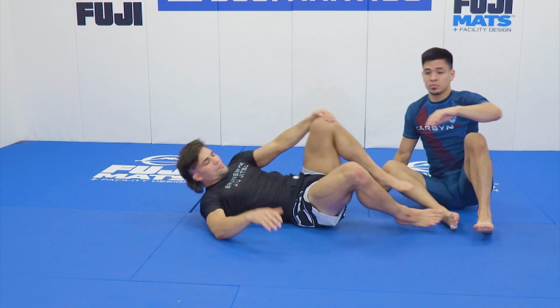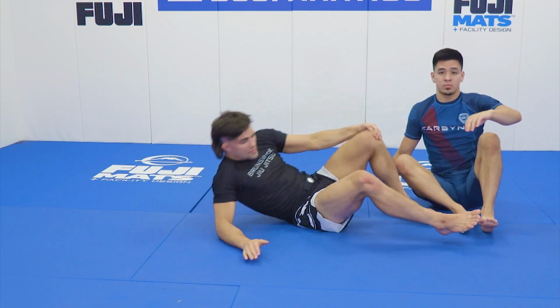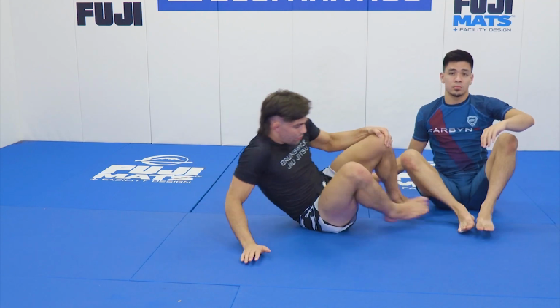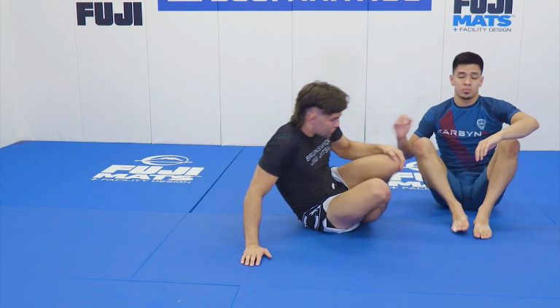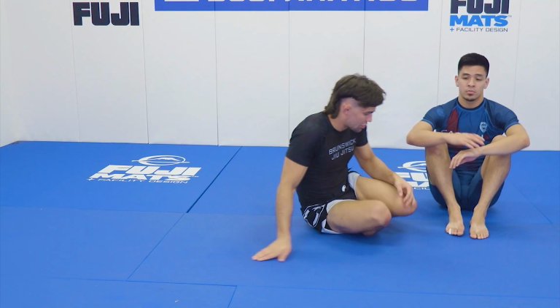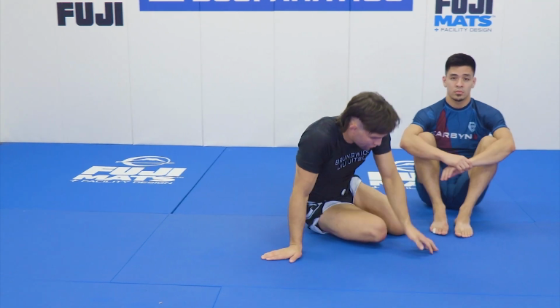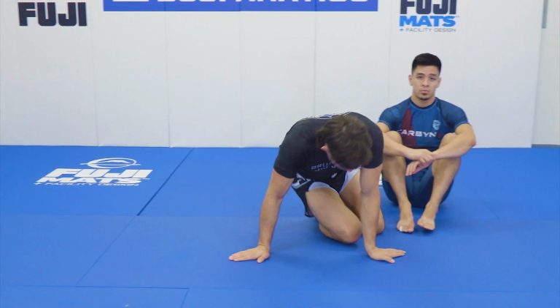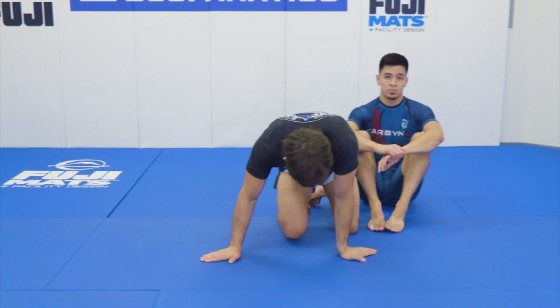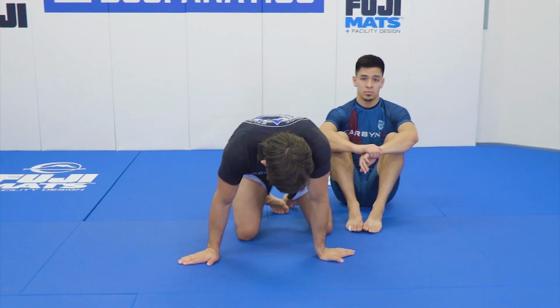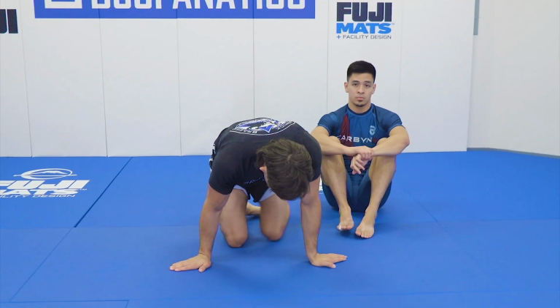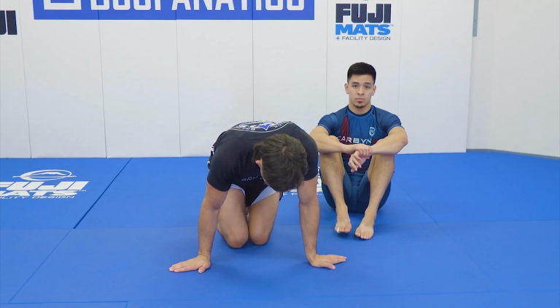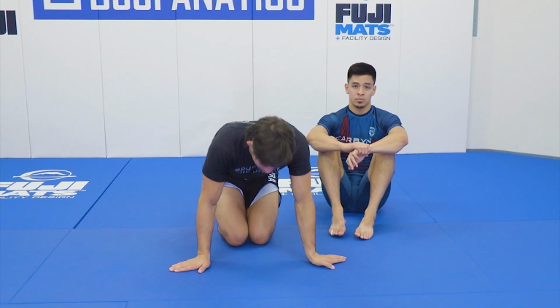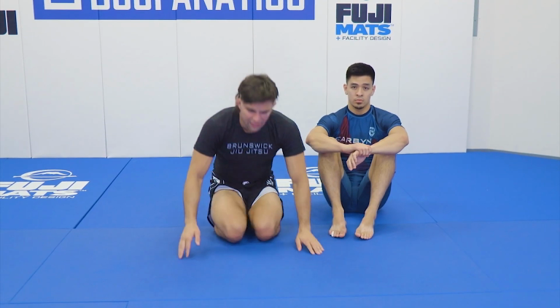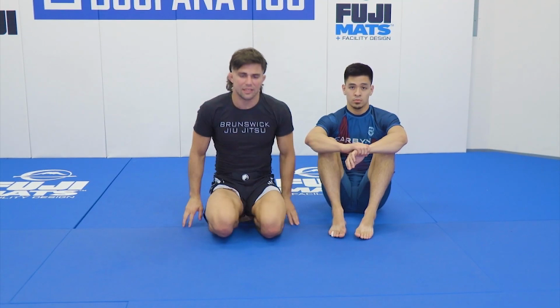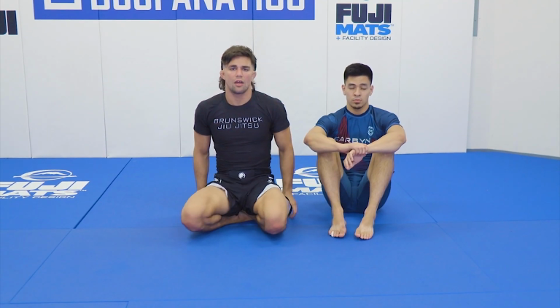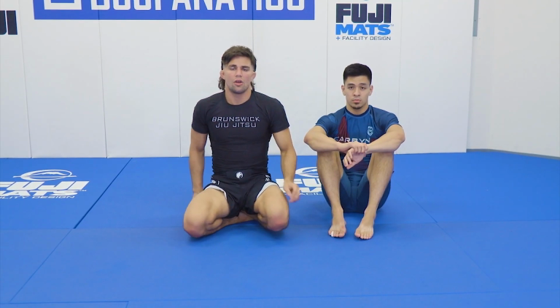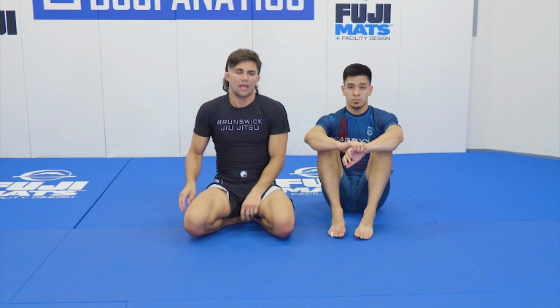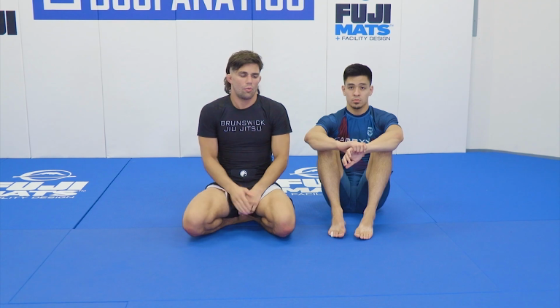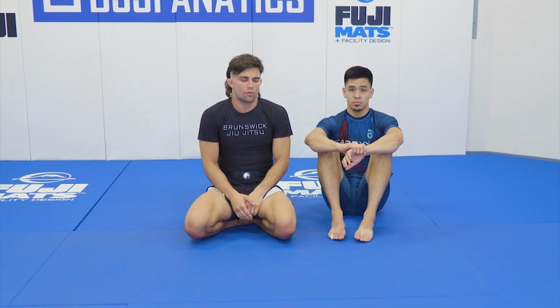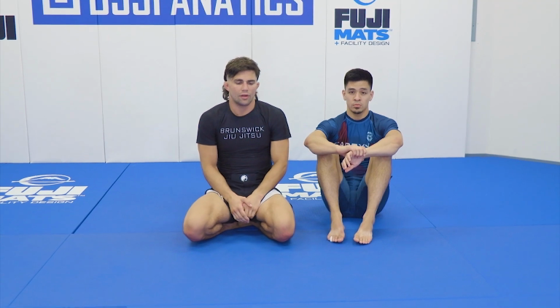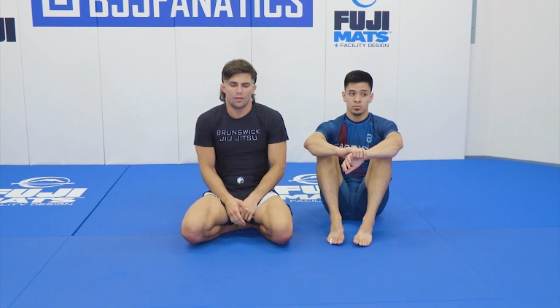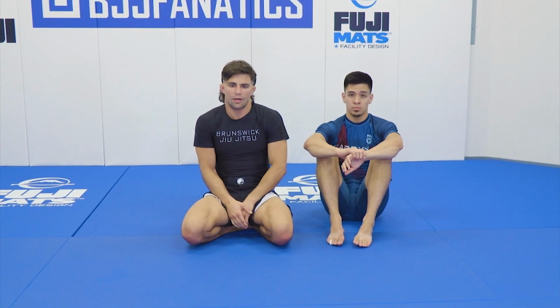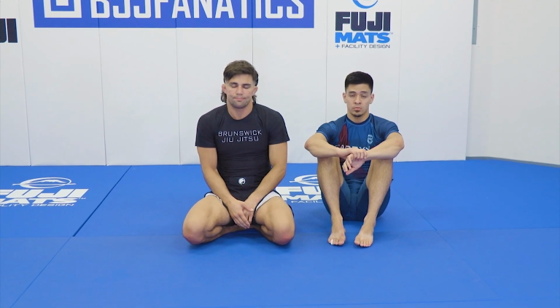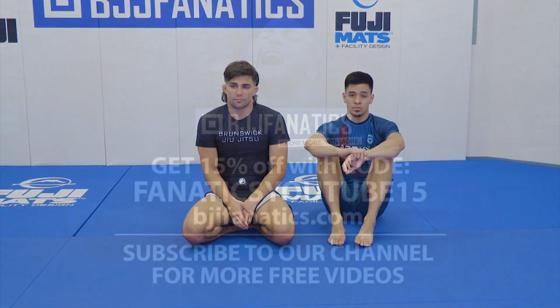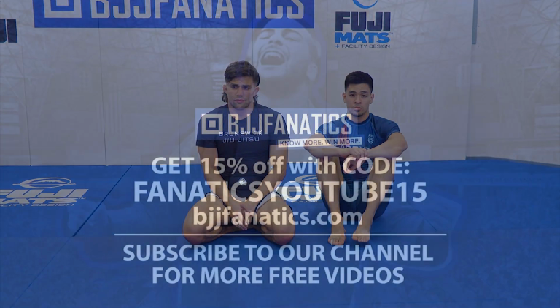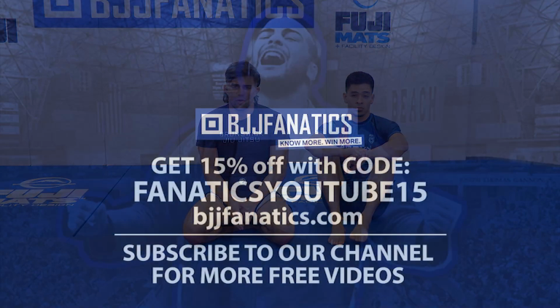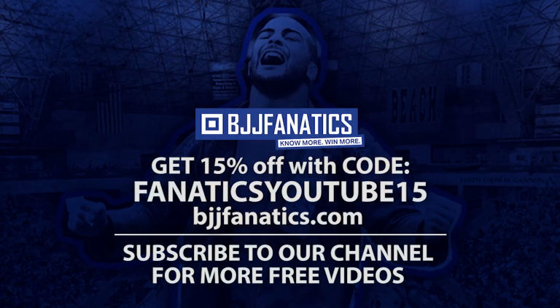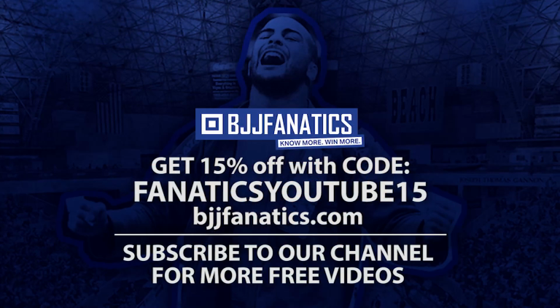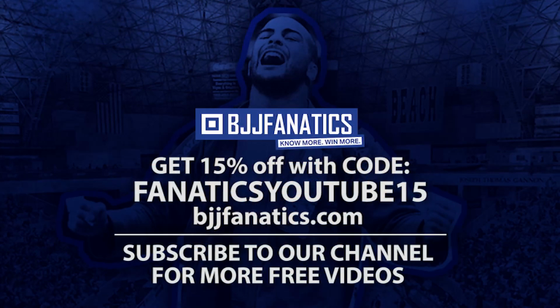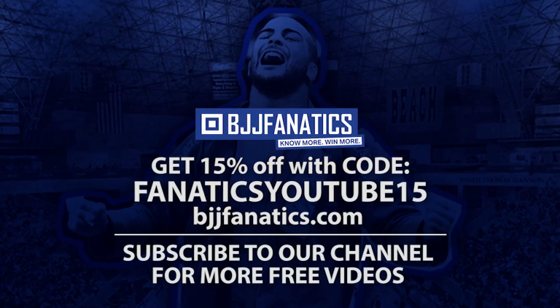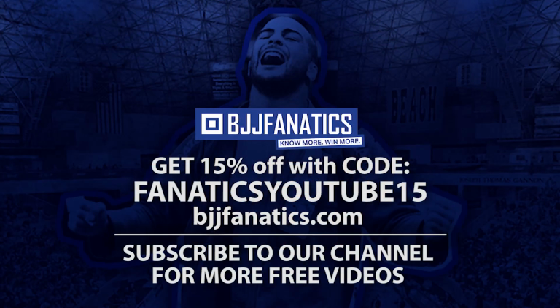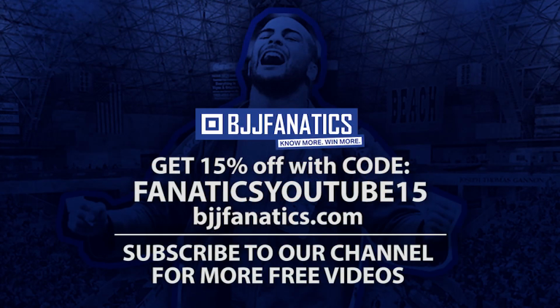That's how we look to go for kimura from front headlock whenever we're in bottom situations.